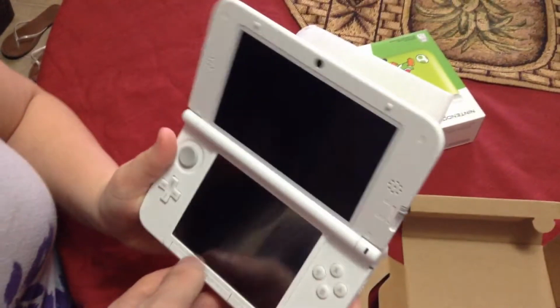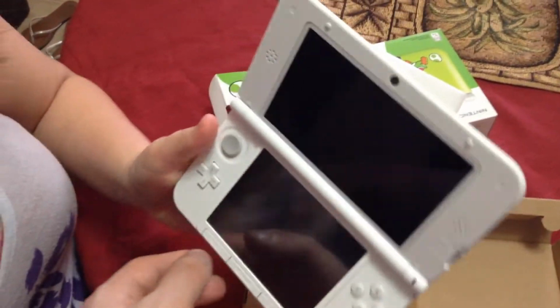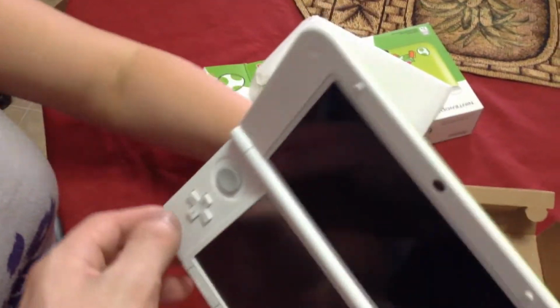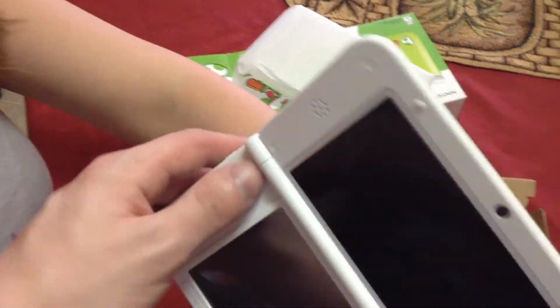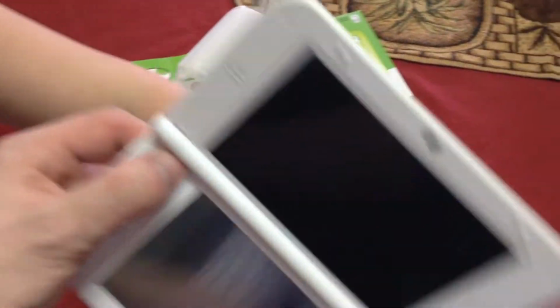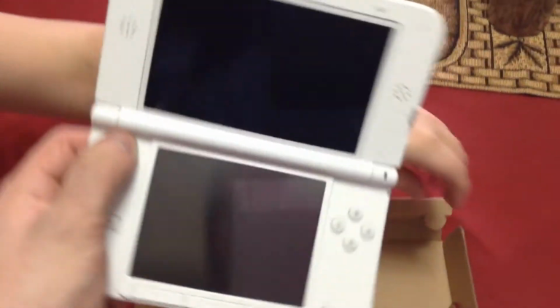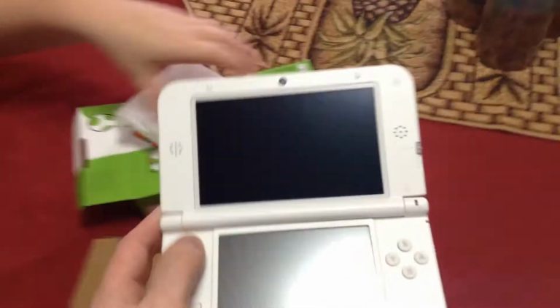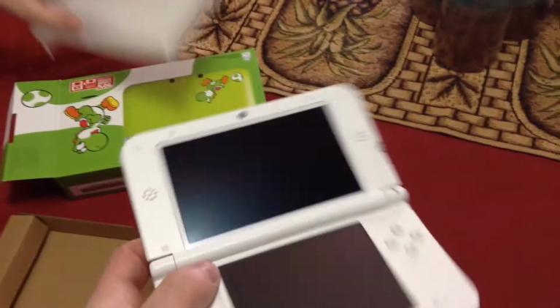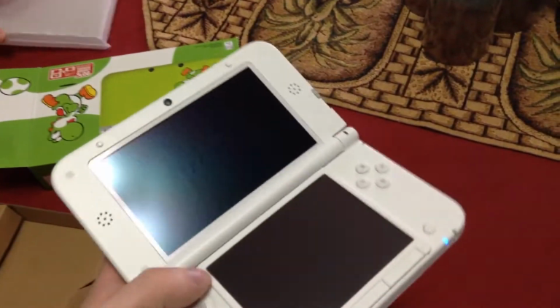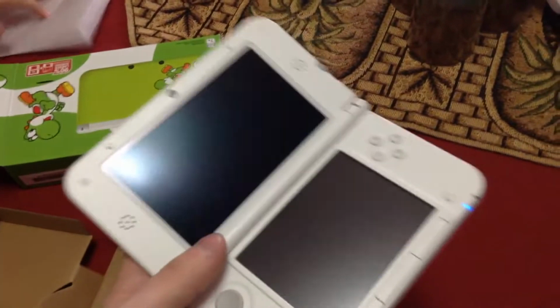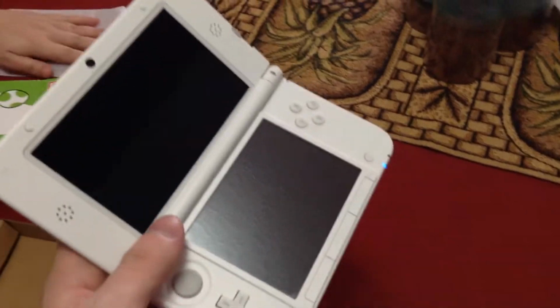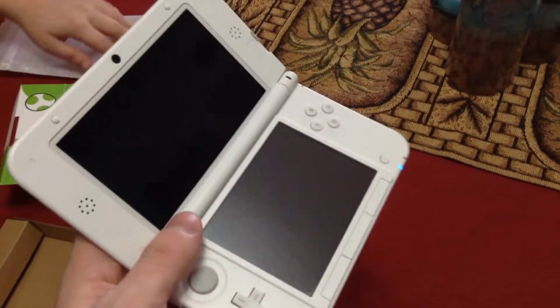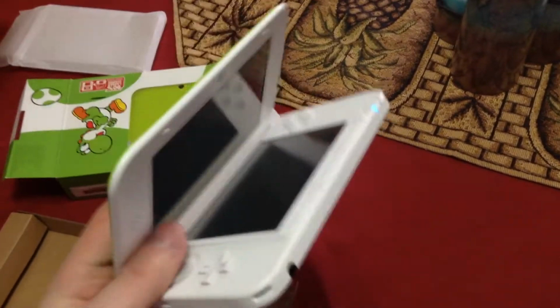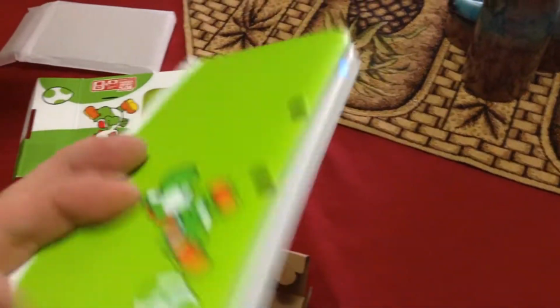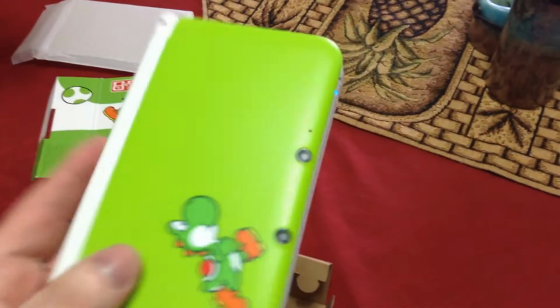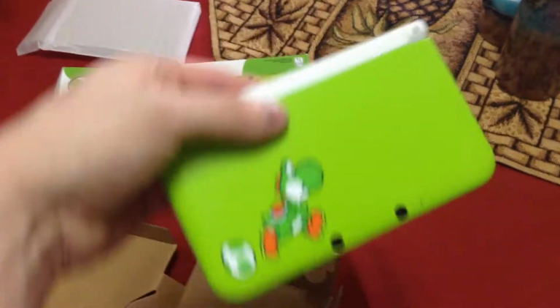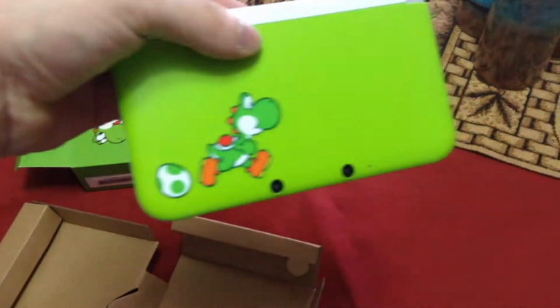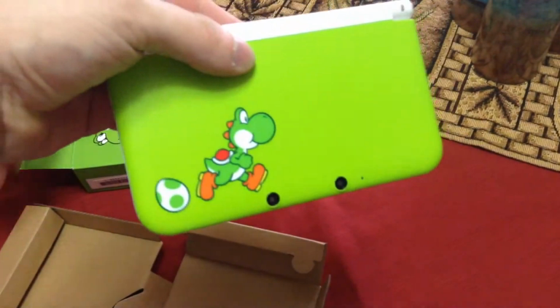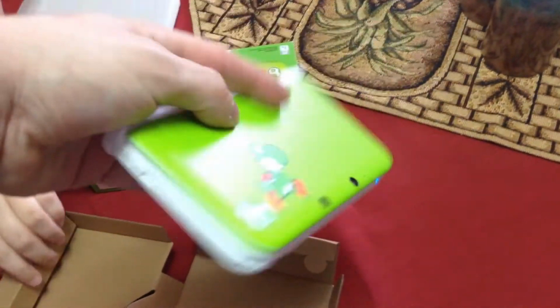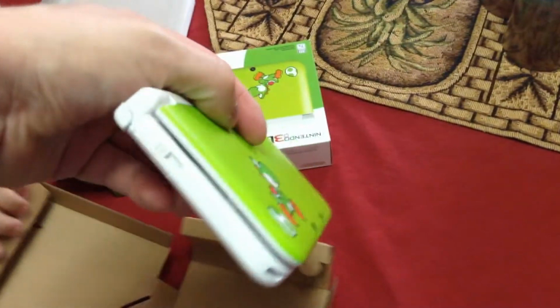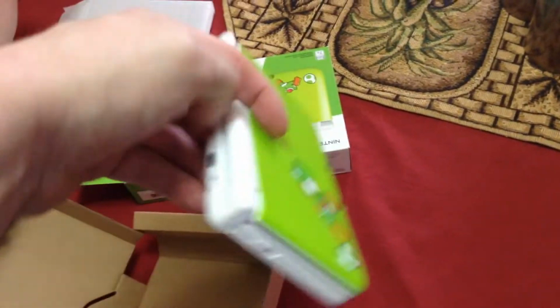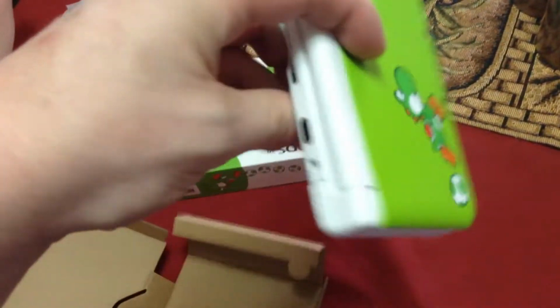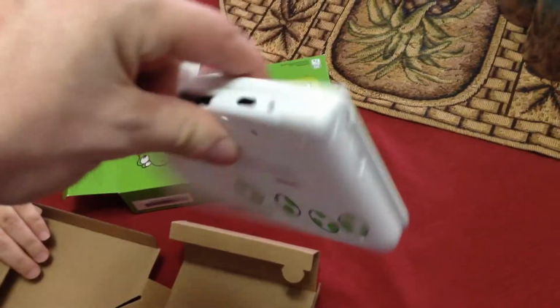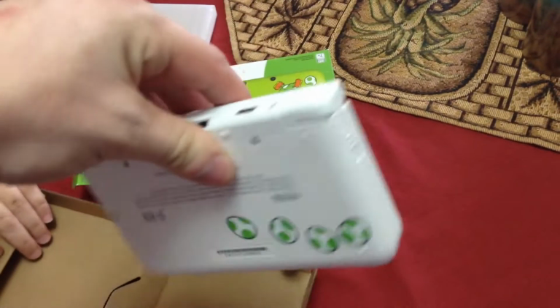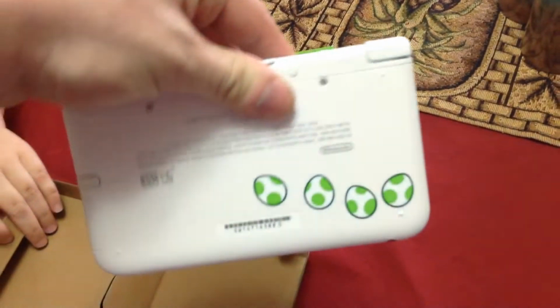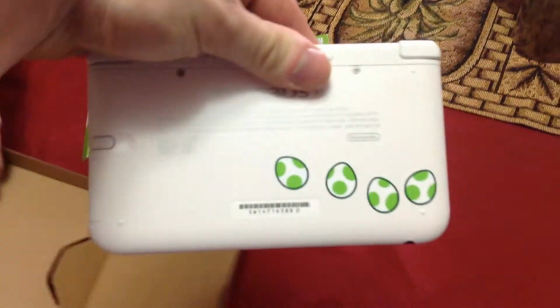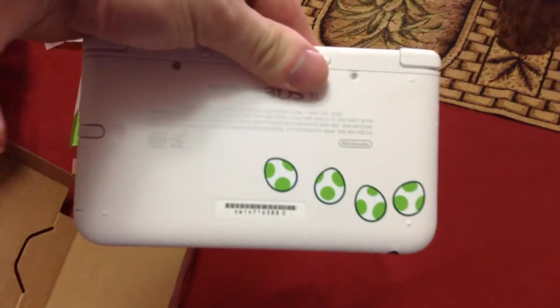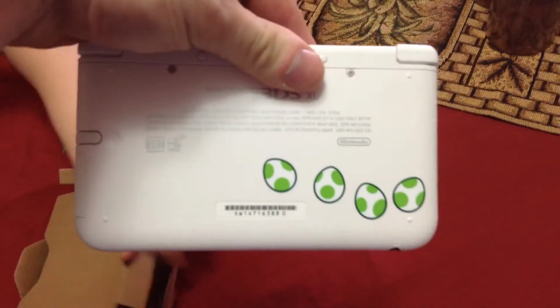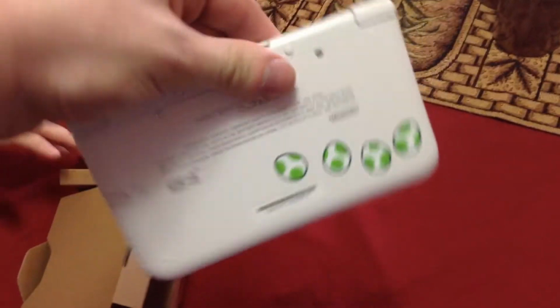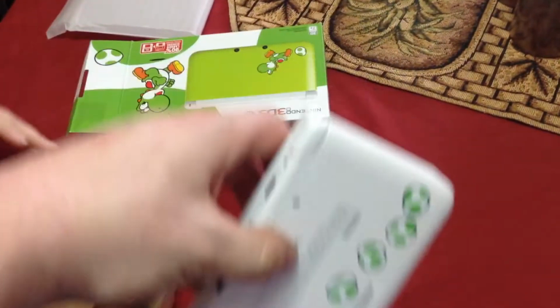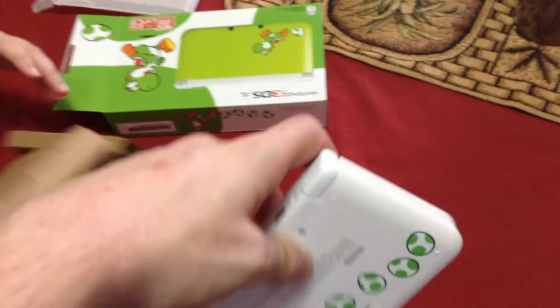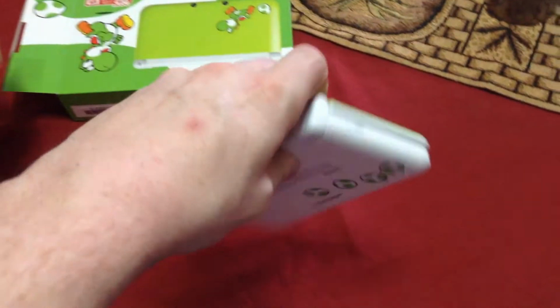And I guarantee there's a color scheme to it. Look at that. We got Yoshi right here. What about the back with the eggs? That's pretty cool limited edition.